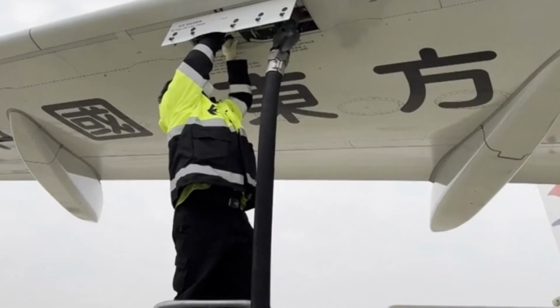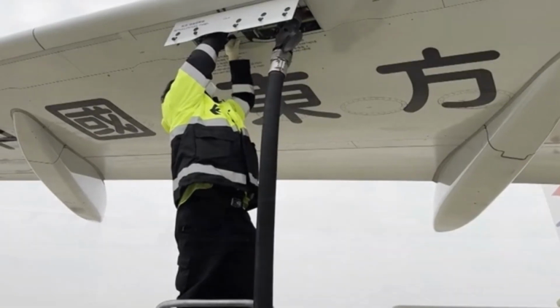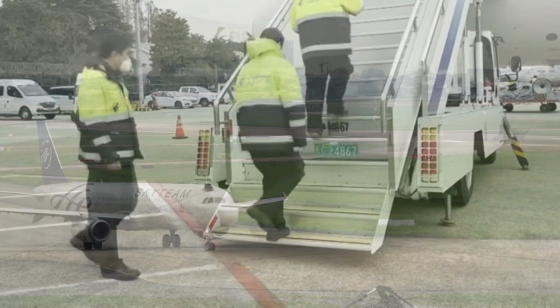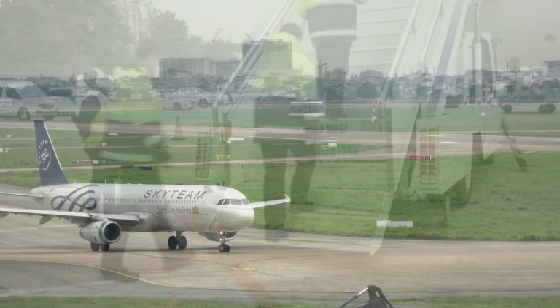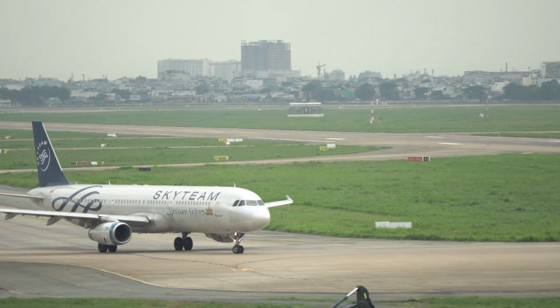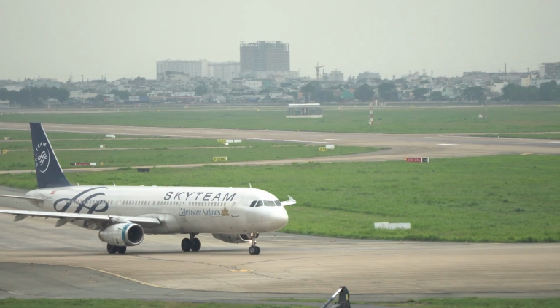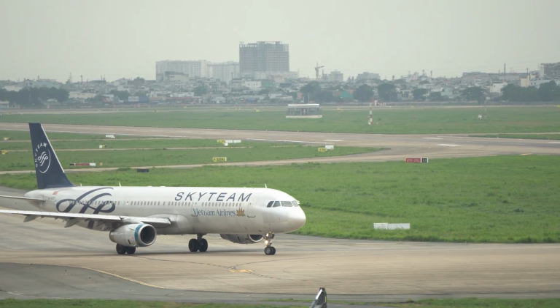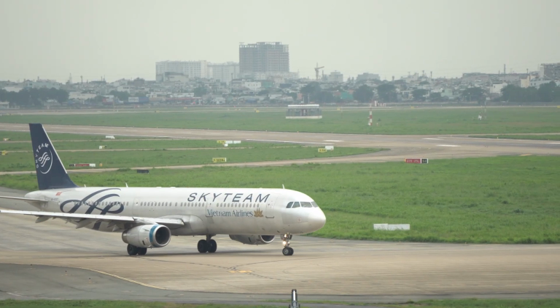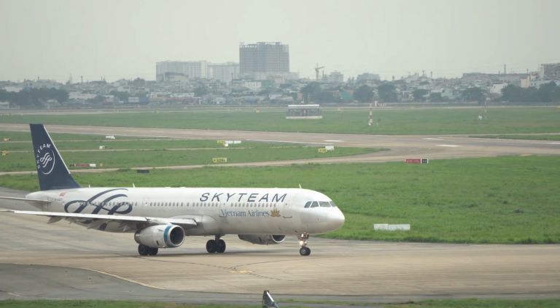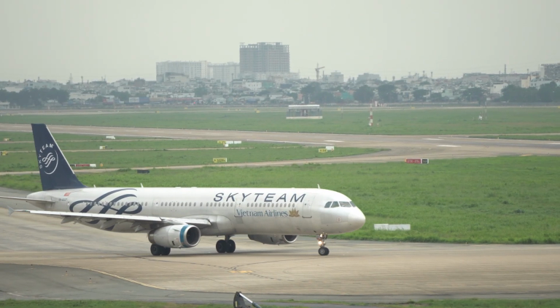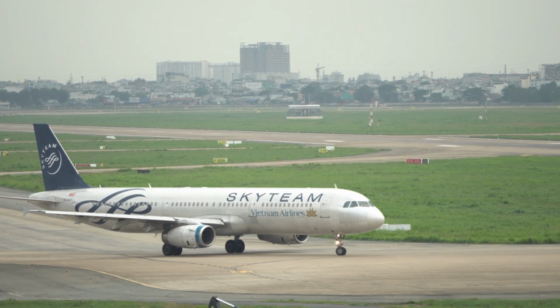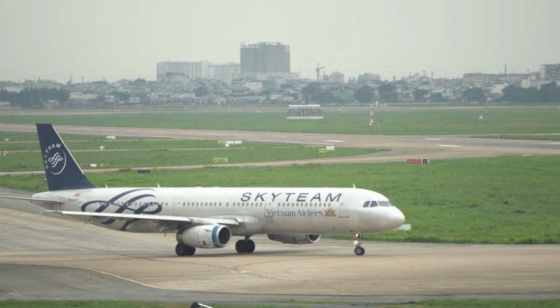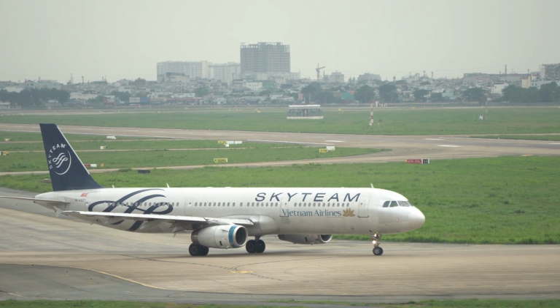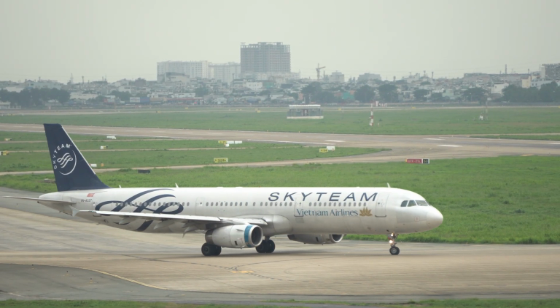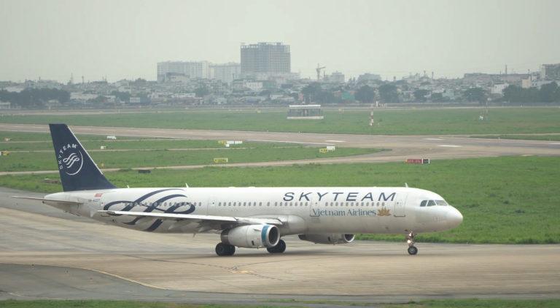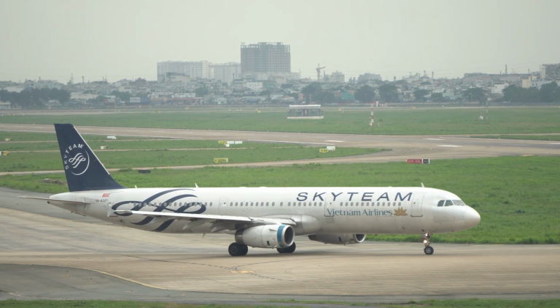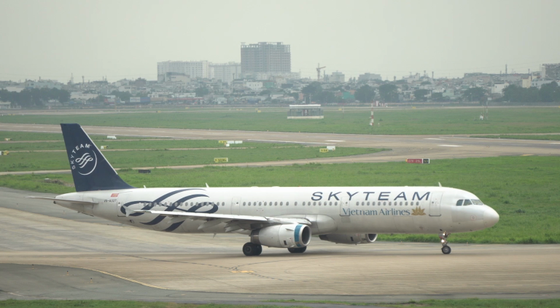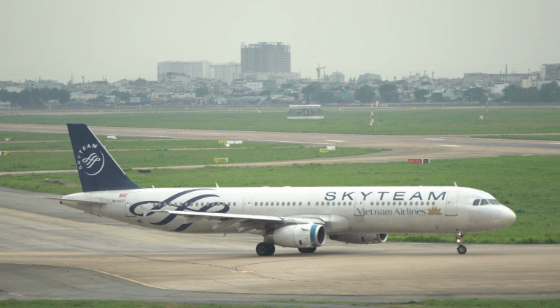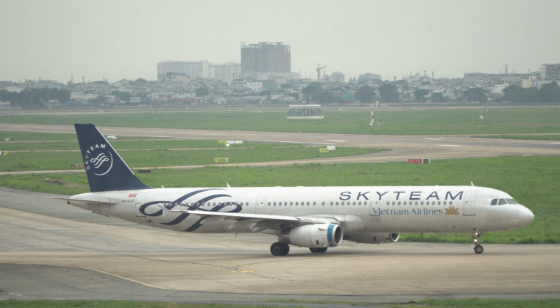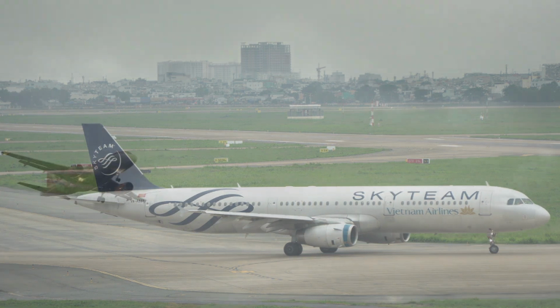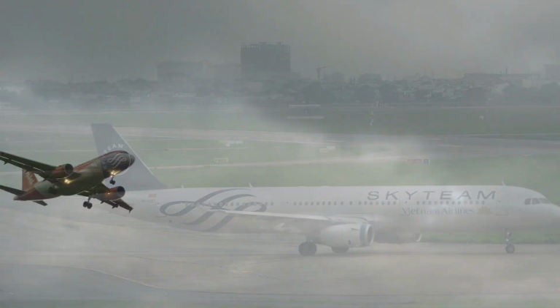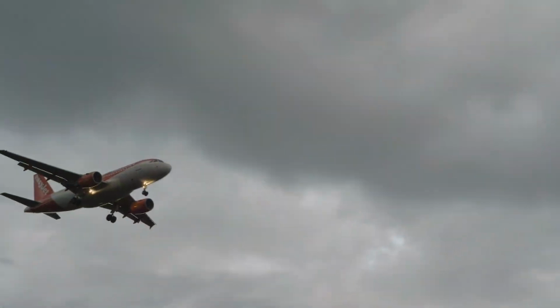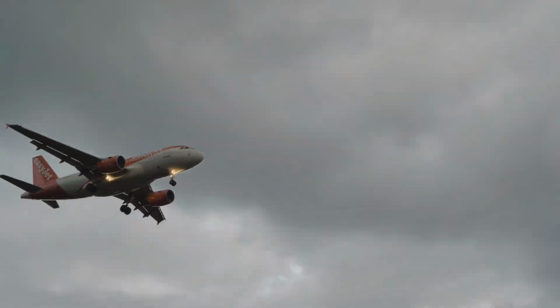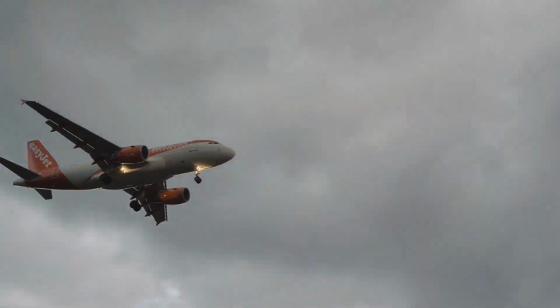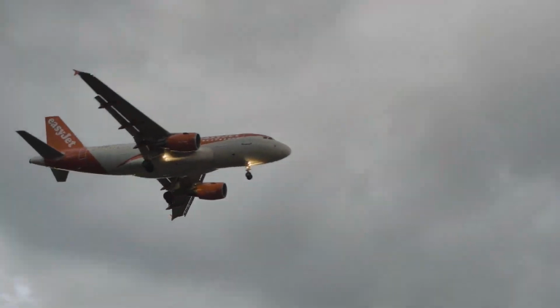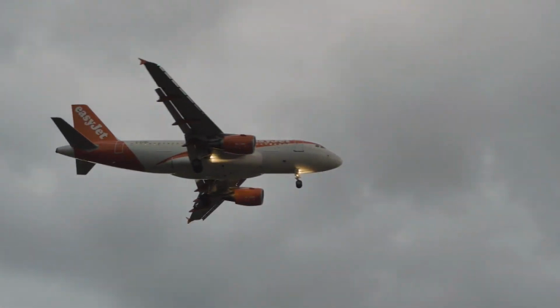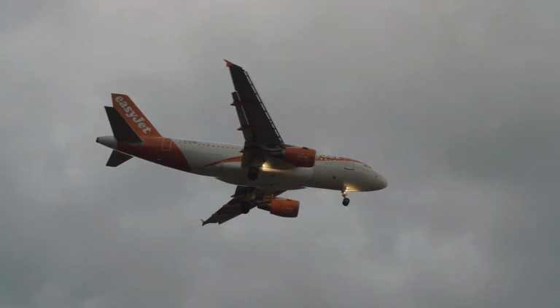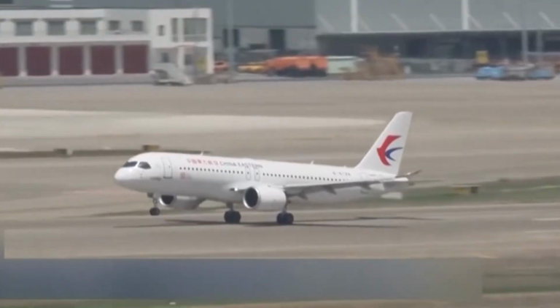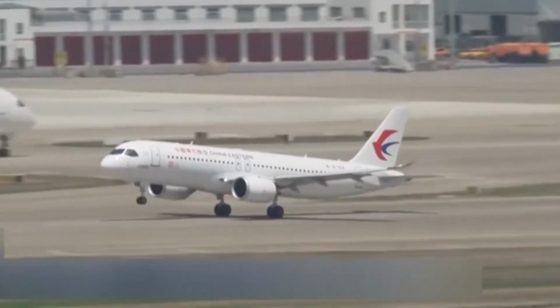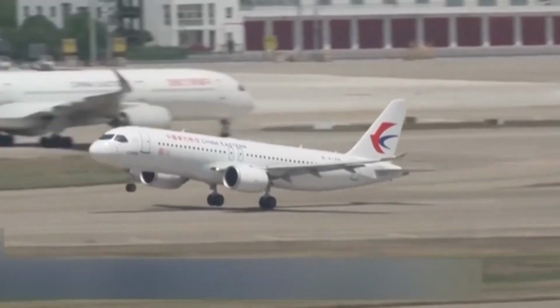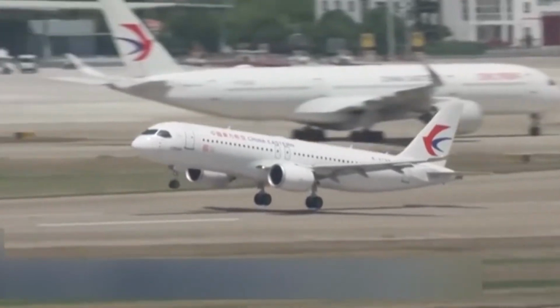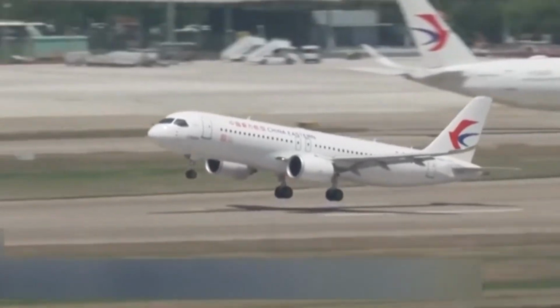Performance-wise, both jets offer comparable range, around 4,000 to 5,000 kilometers. But Airbus has decades of real-world data. The C919 is still a newcomer.